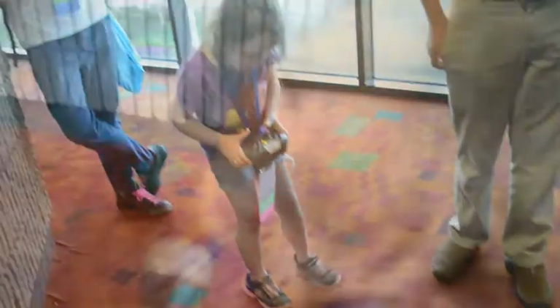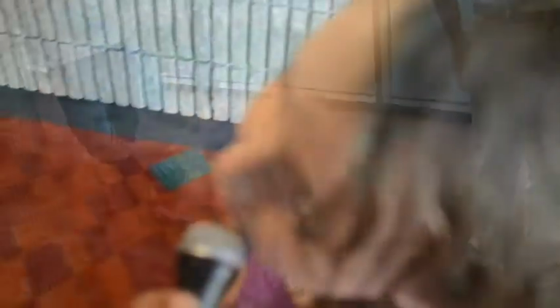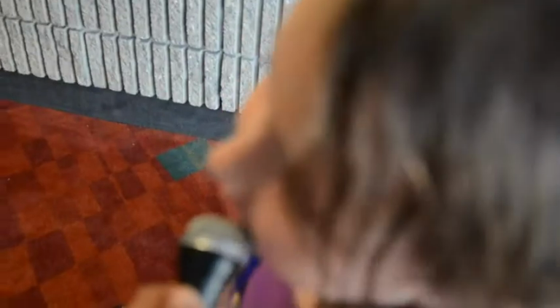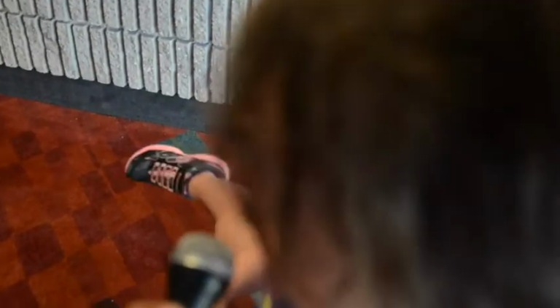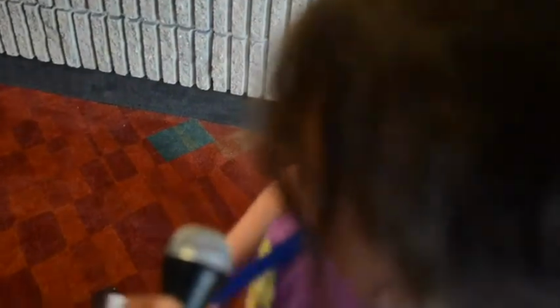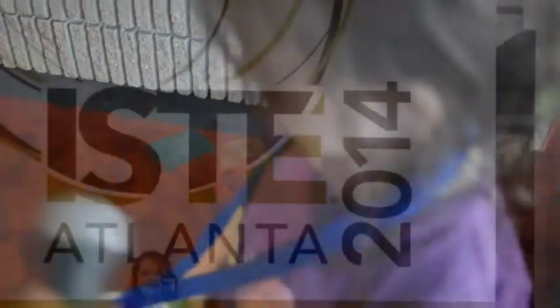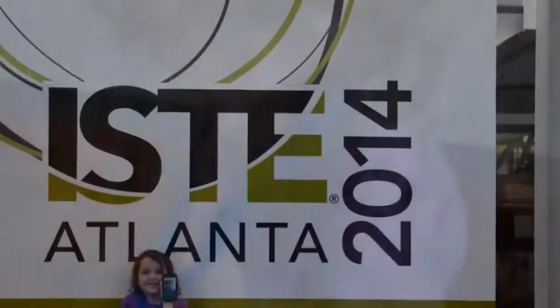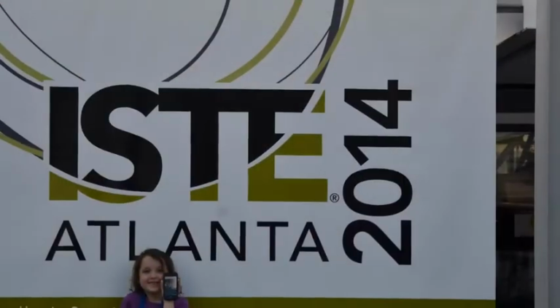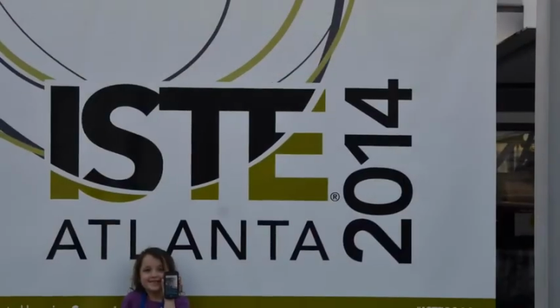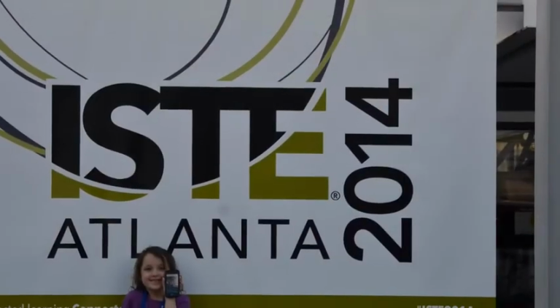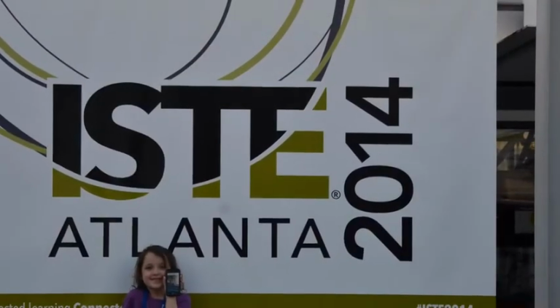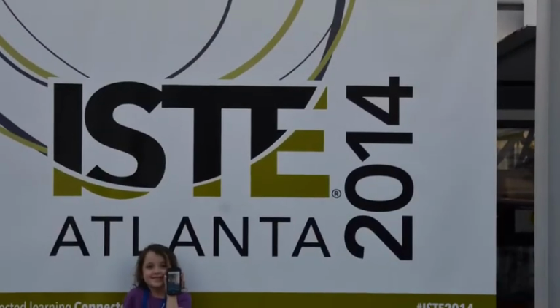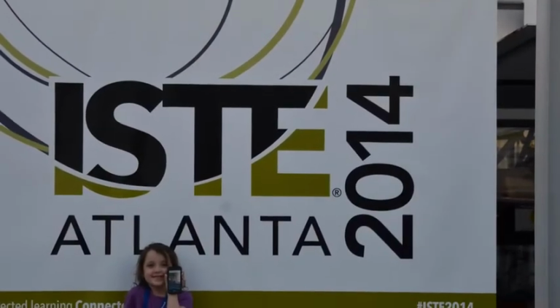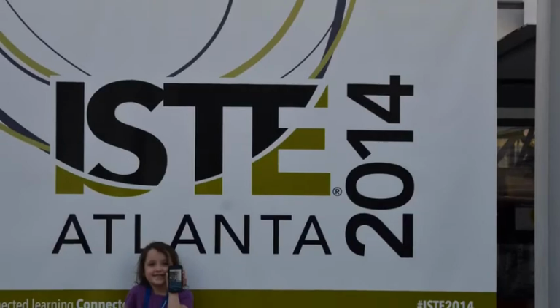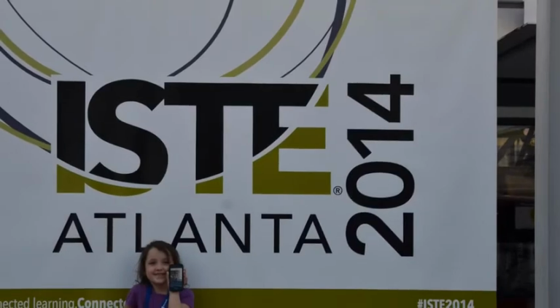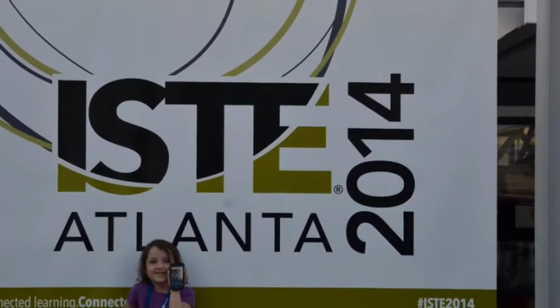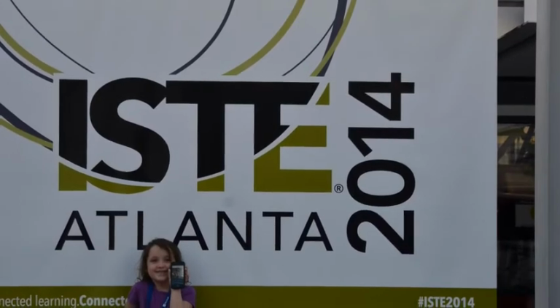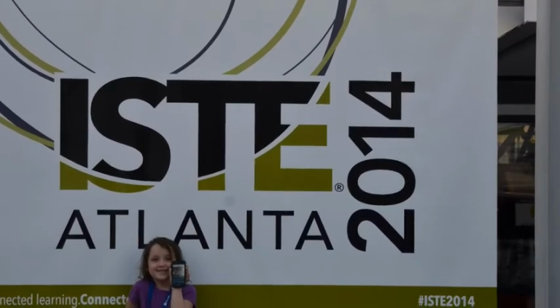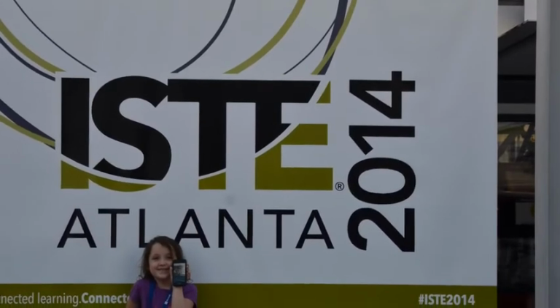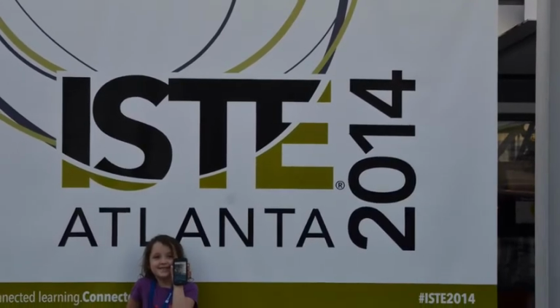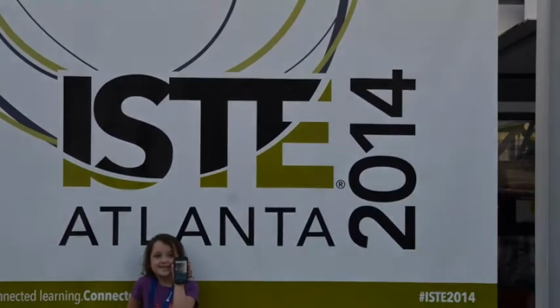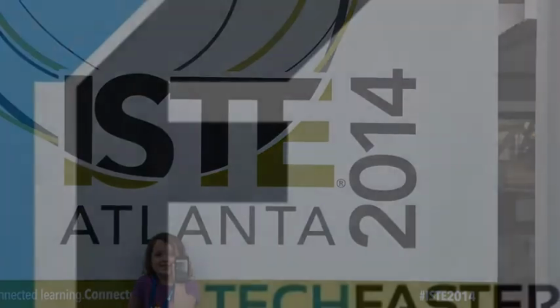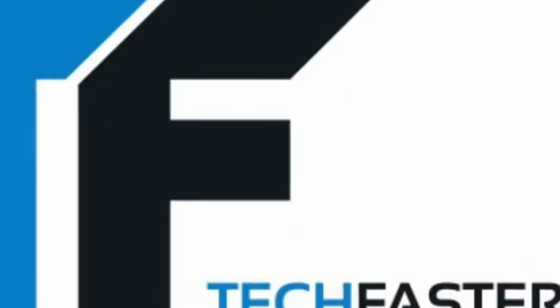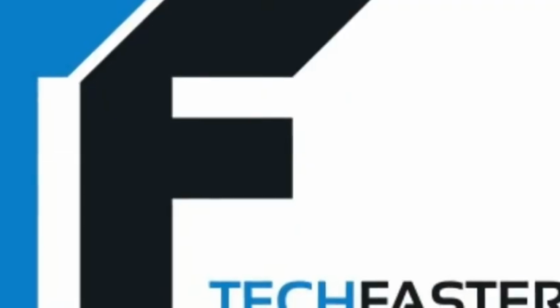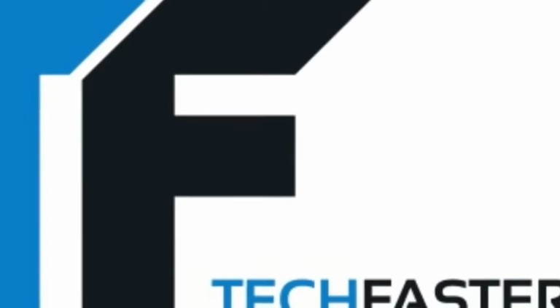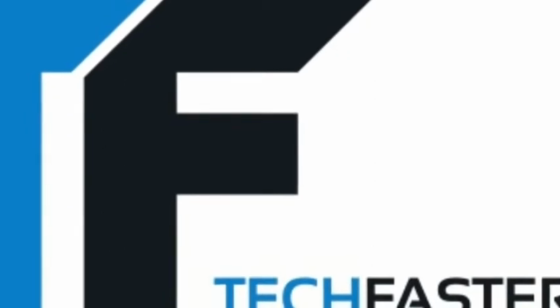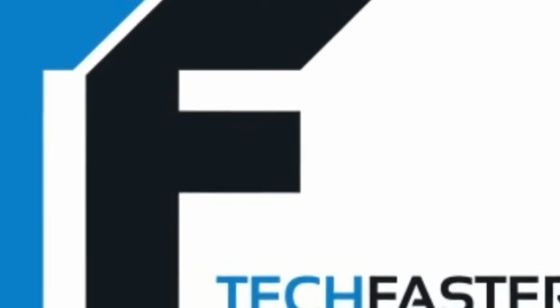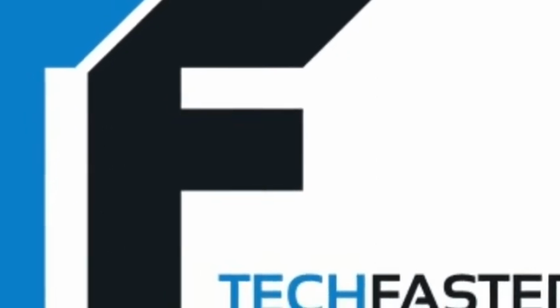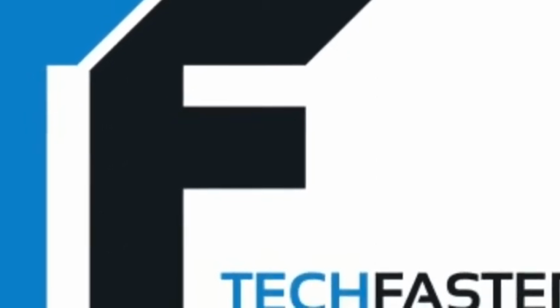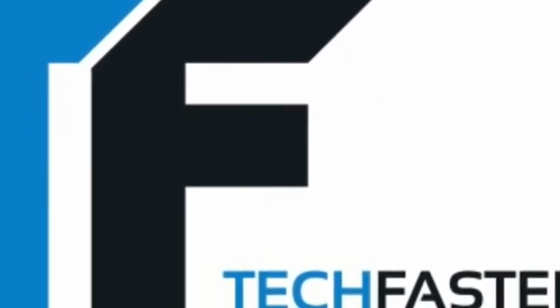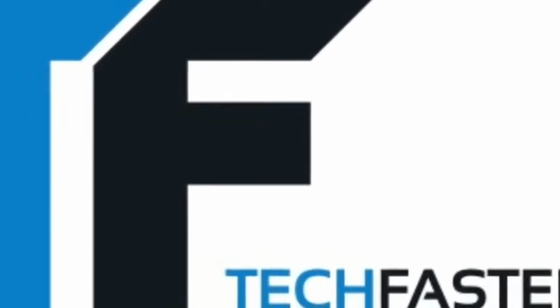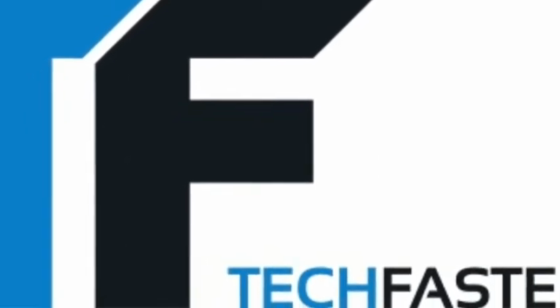I'm Tatum Fox on TechFaster. So was it good or bad? We asked six-year-old Tatum F, special correspondent at ISTE 2014. Coverage brought to you in part by ZipGrade at ZipGrade.com. TechFaster is bringing you EdTech faster.